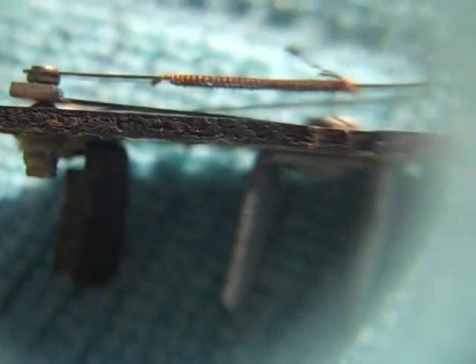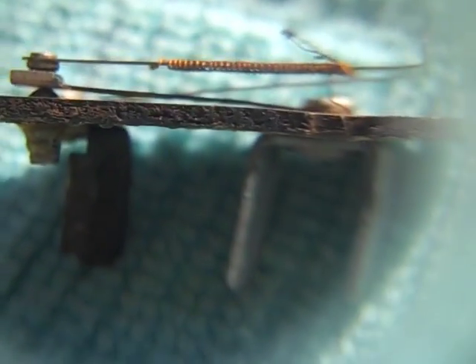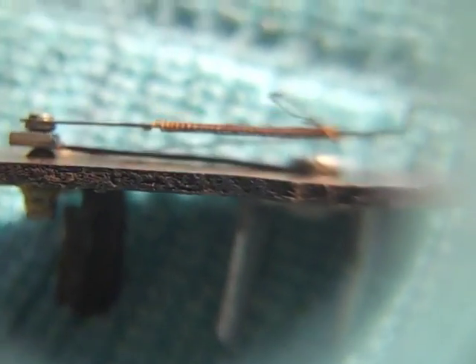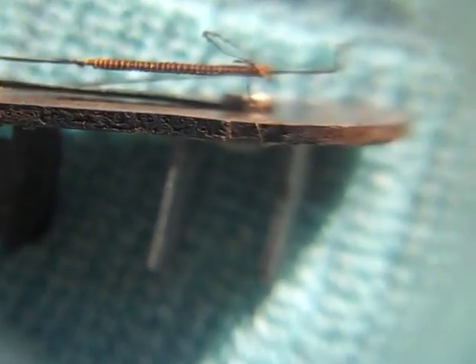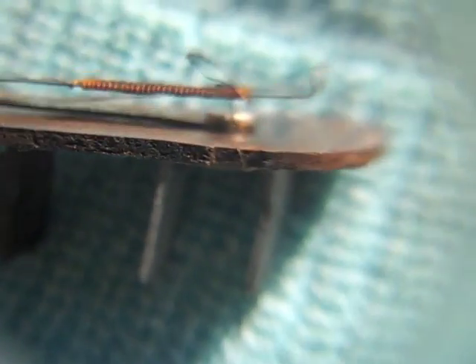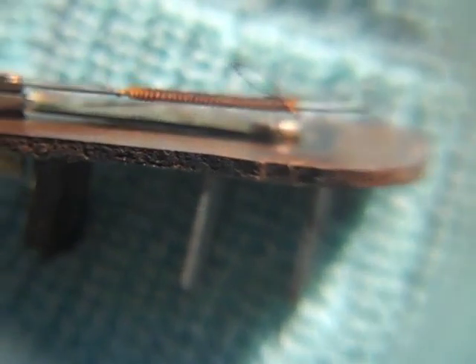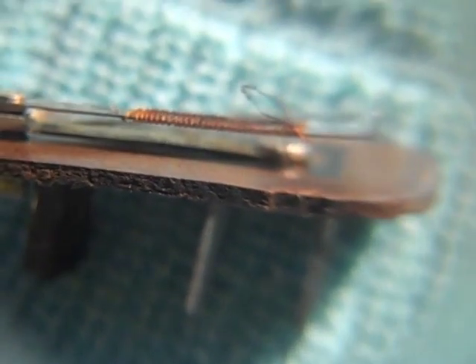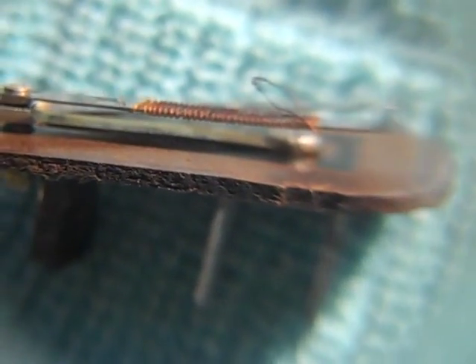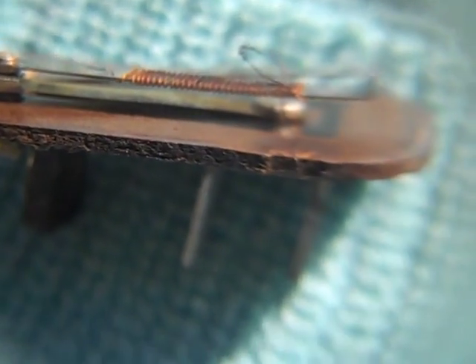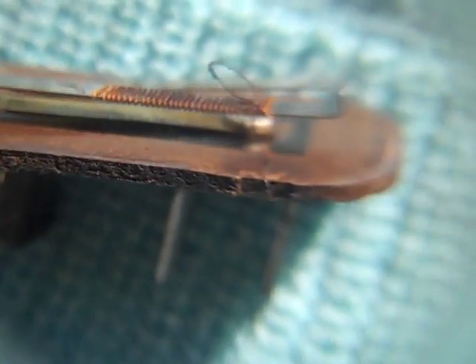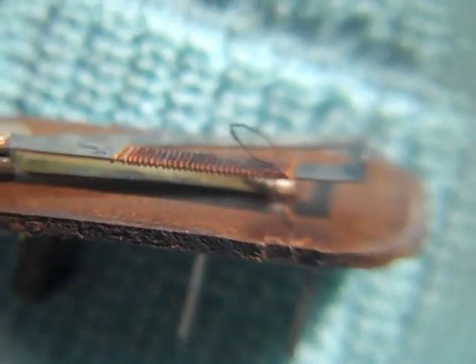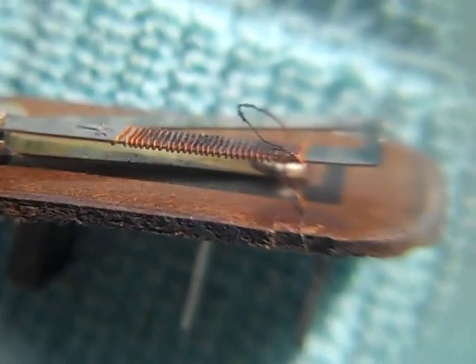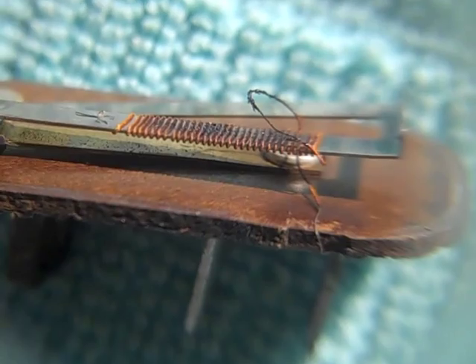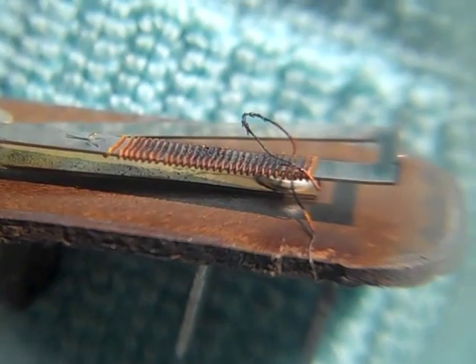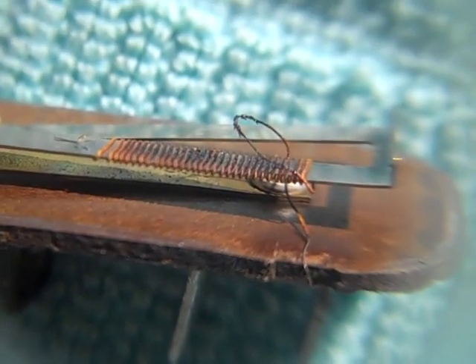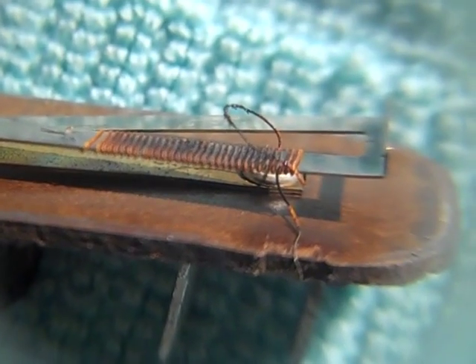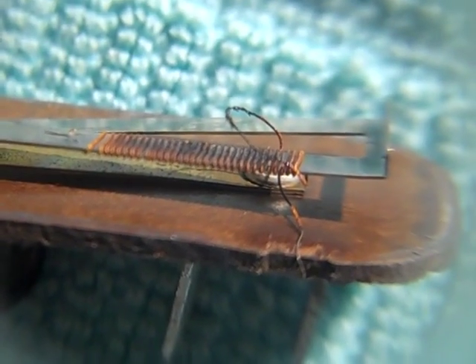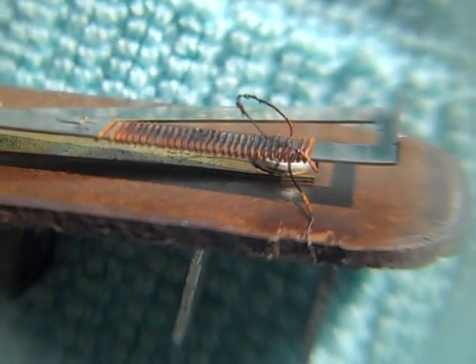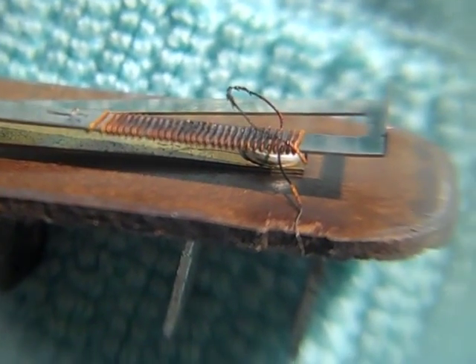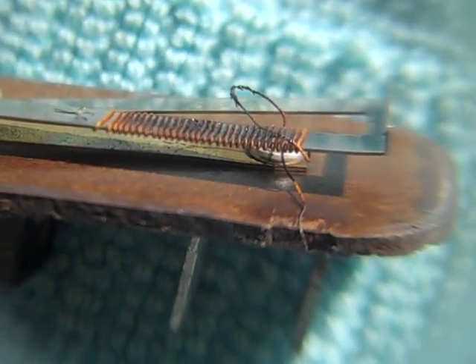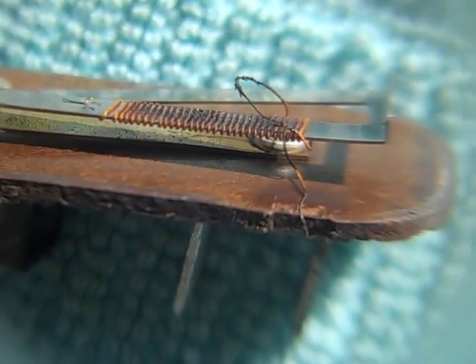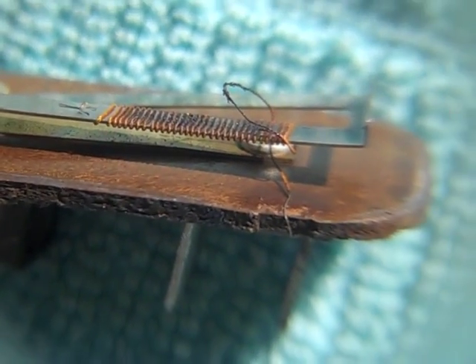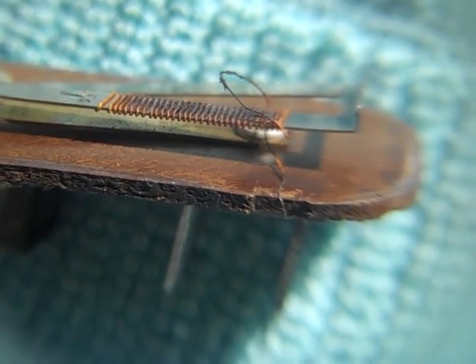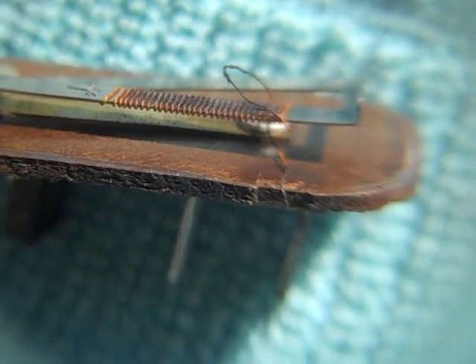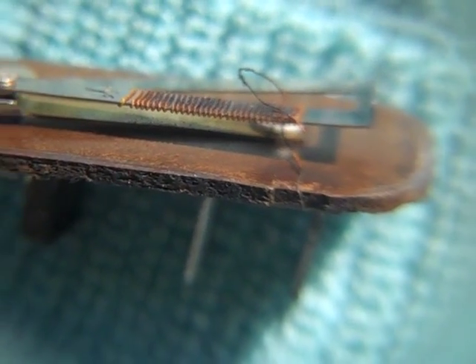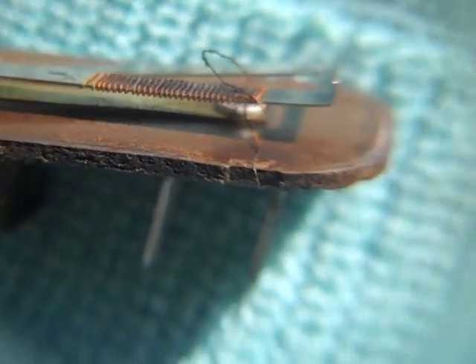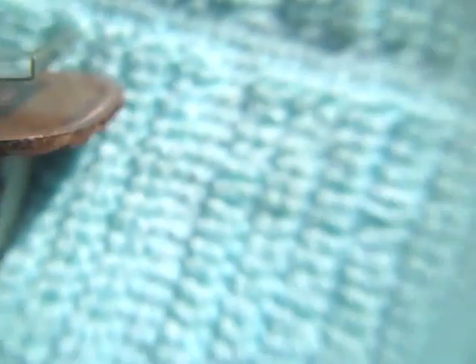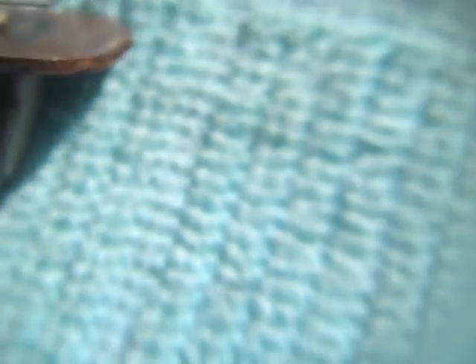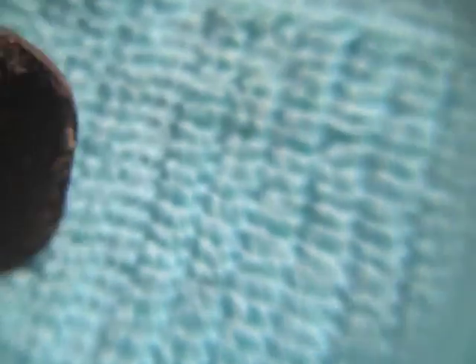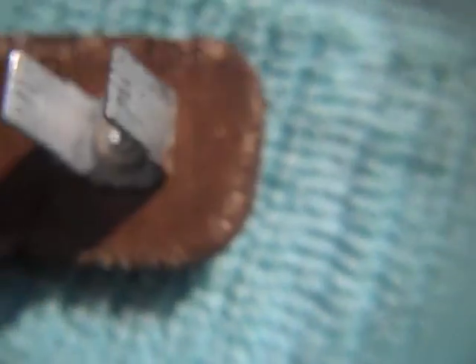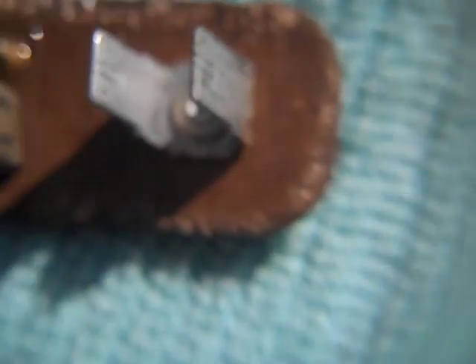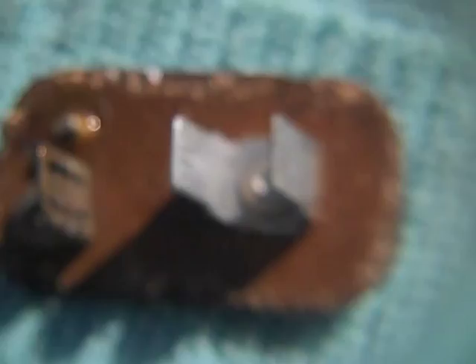I'm going to put this back together and test it with ground, and we'll see what we get.